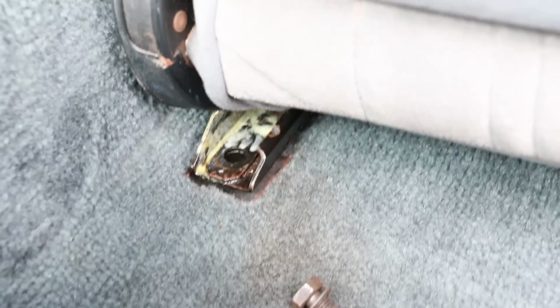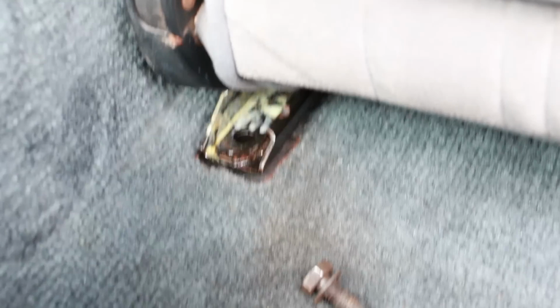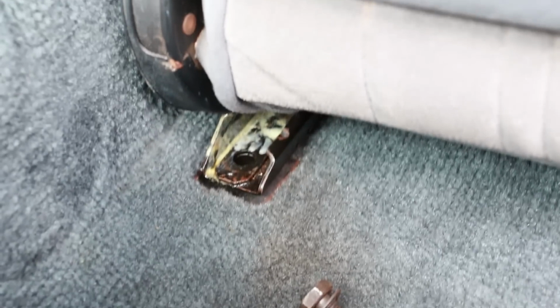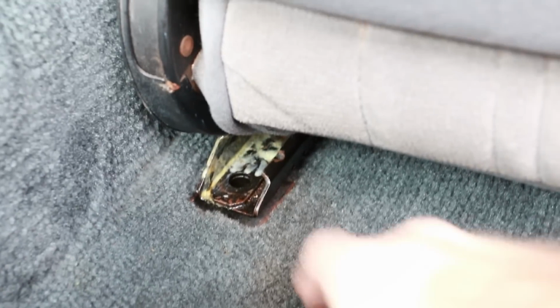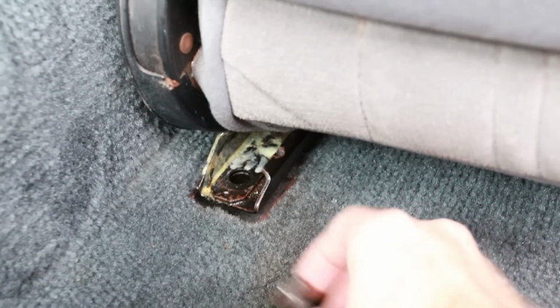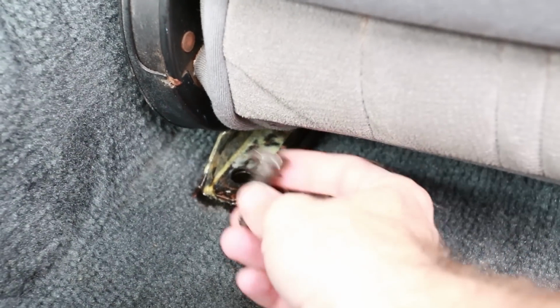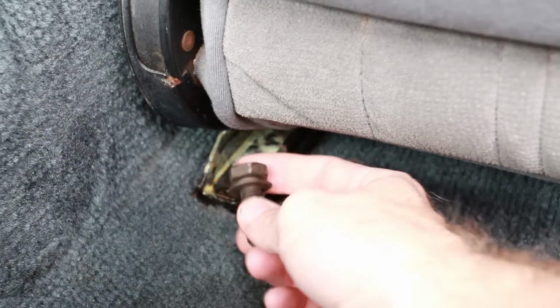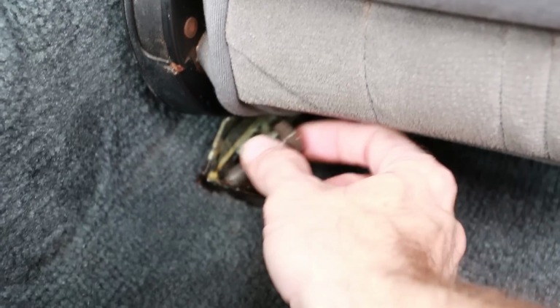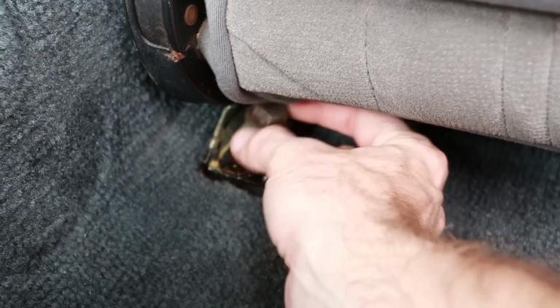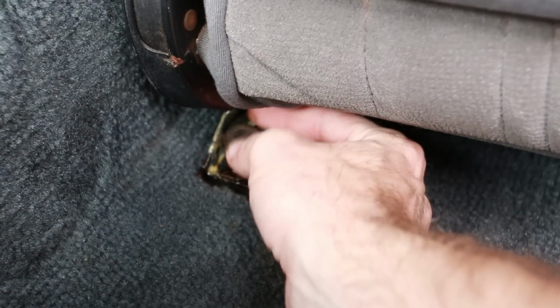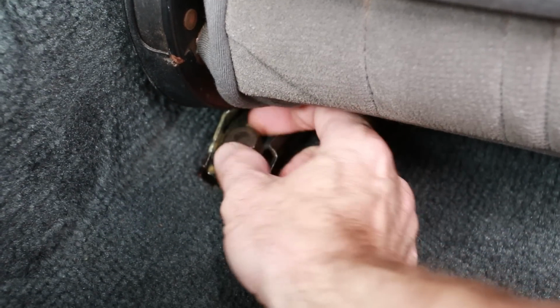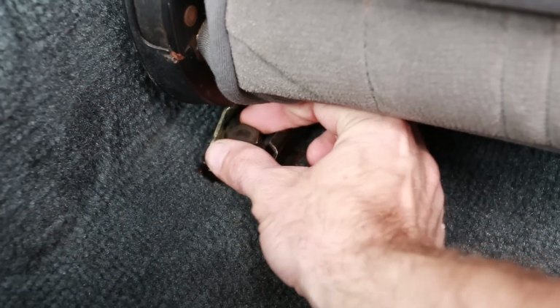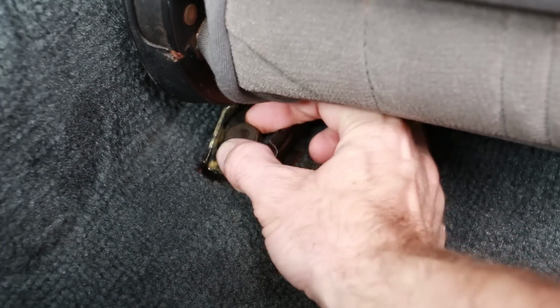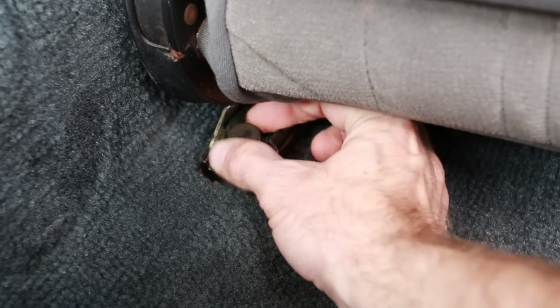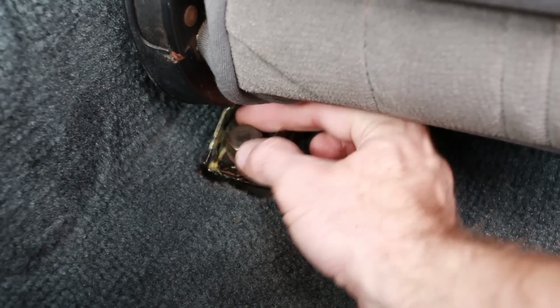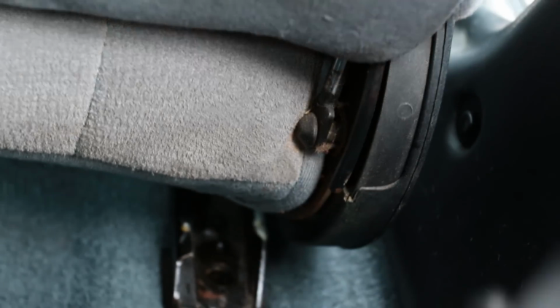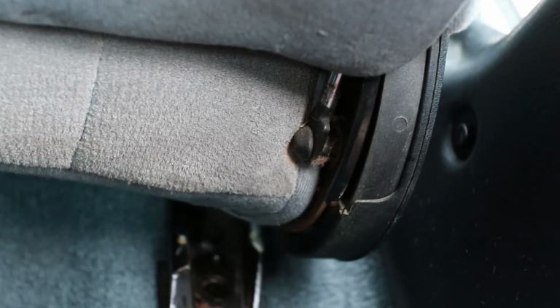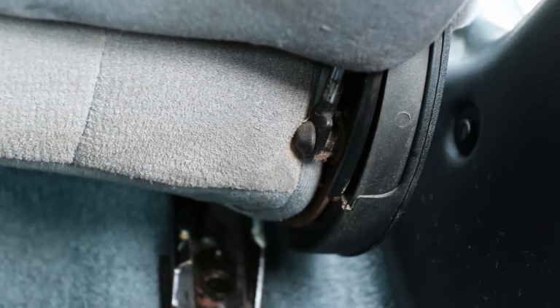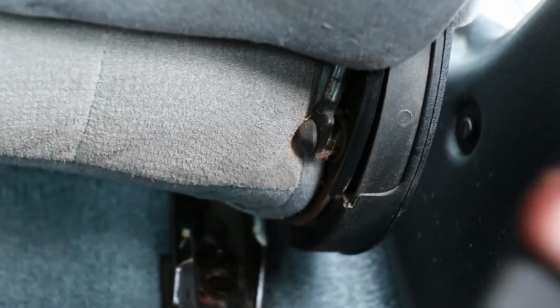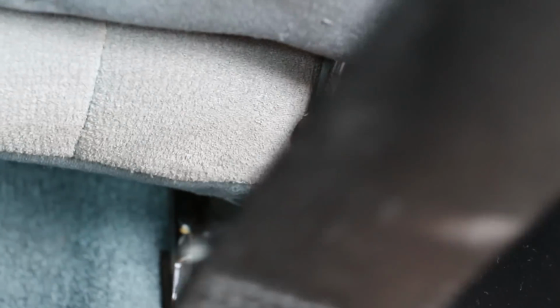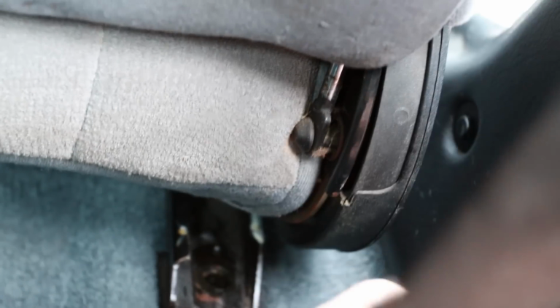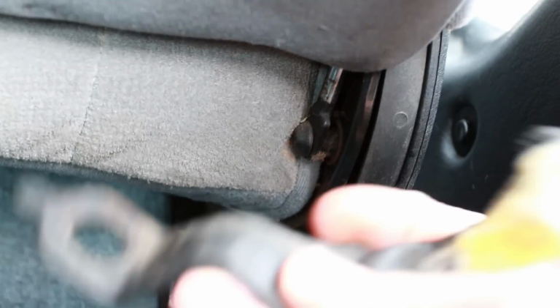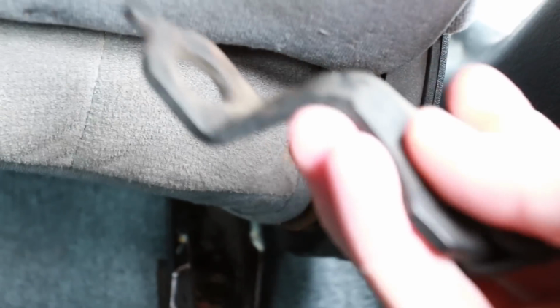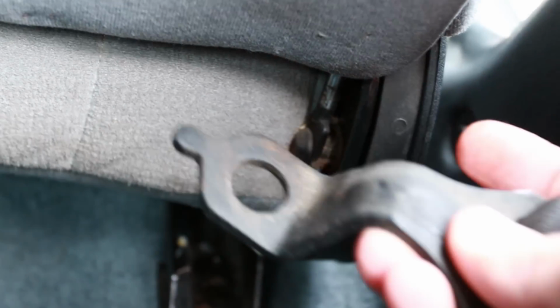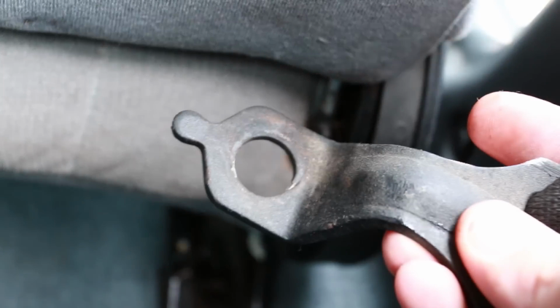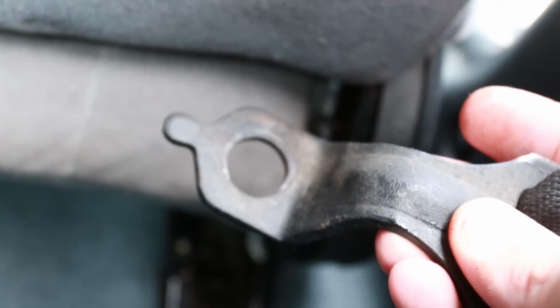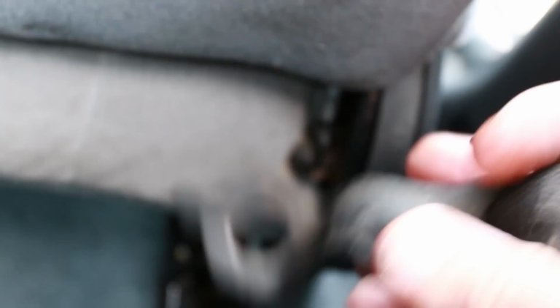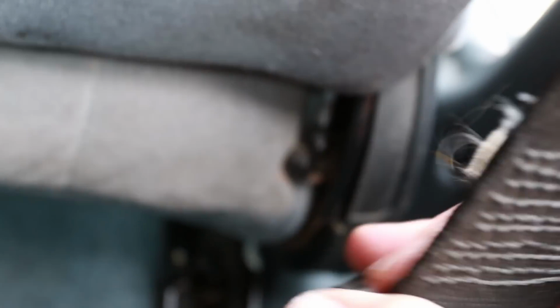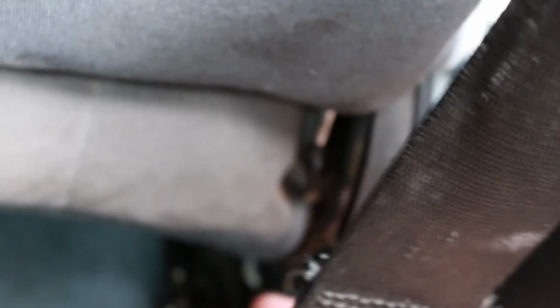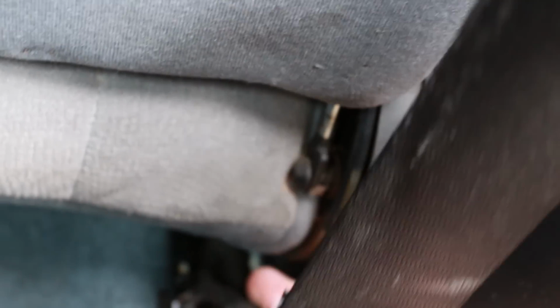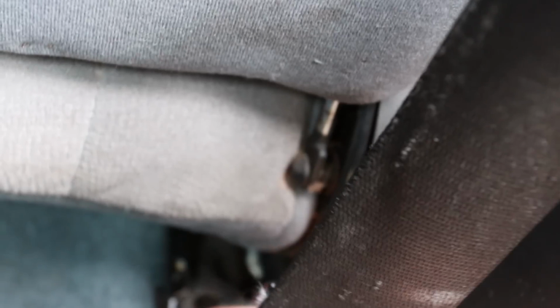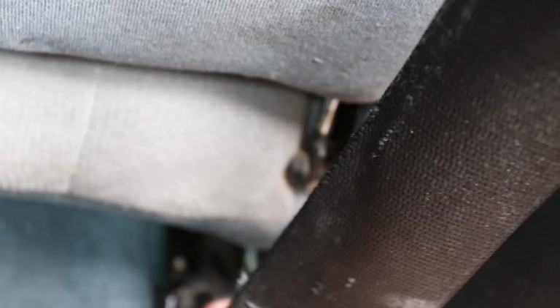This is what the back of the seat rail looks like with it slid all the way forward. You can just go ahead and put those bolts back in. On this side however, you have to connect the seat belt back up — it's got that little bracket right there. I'll go ahead and put that back on.